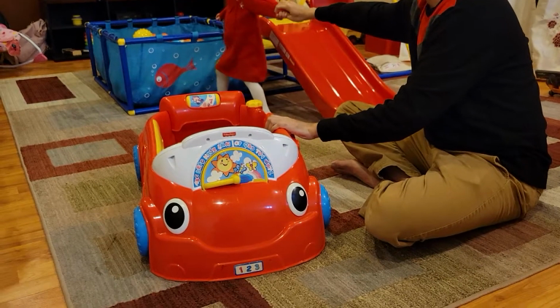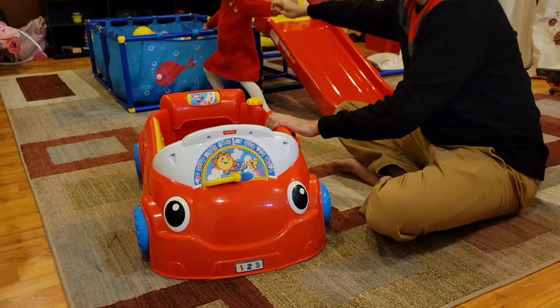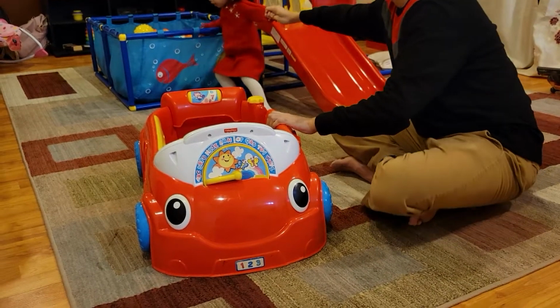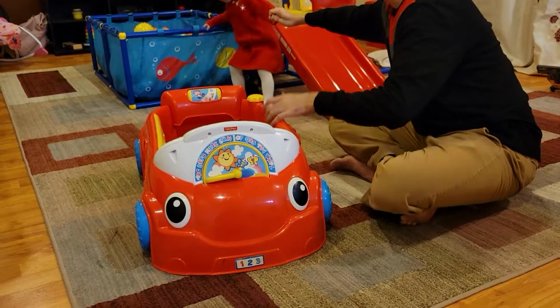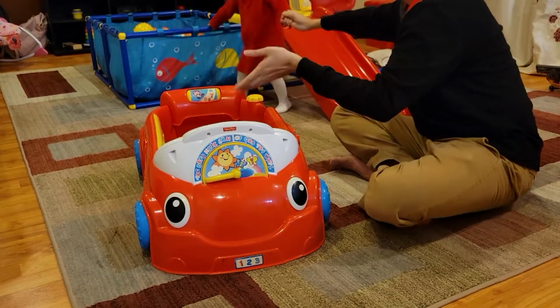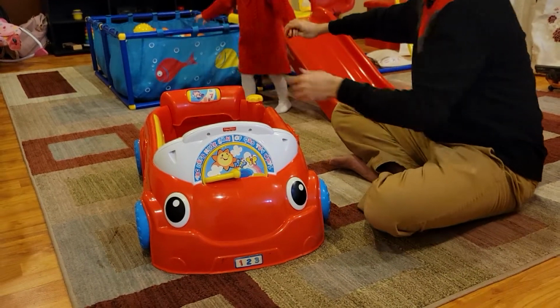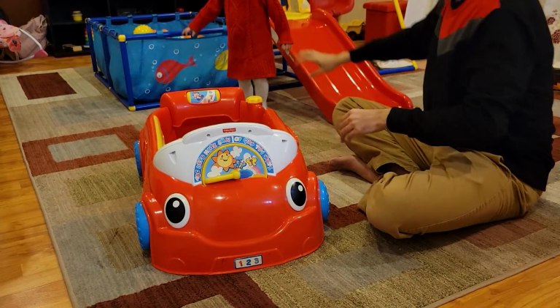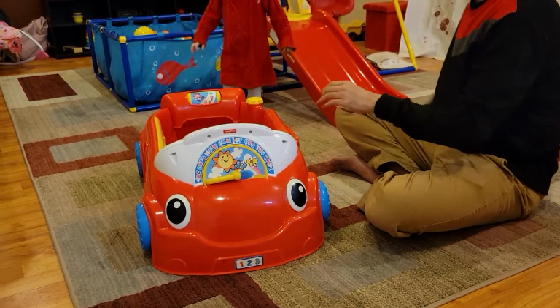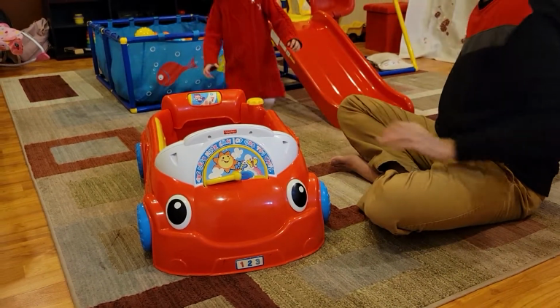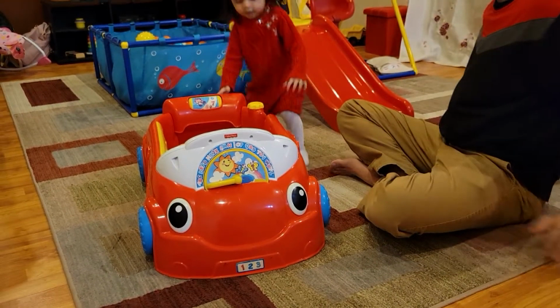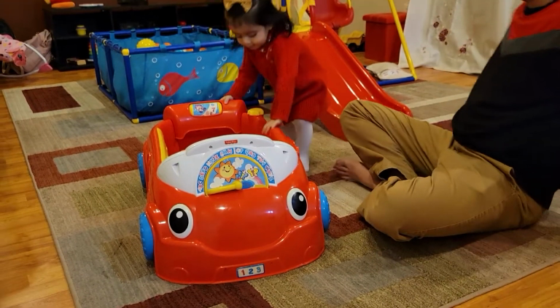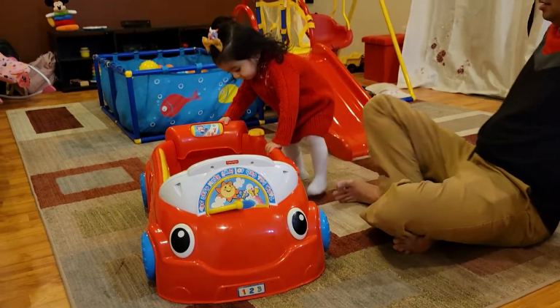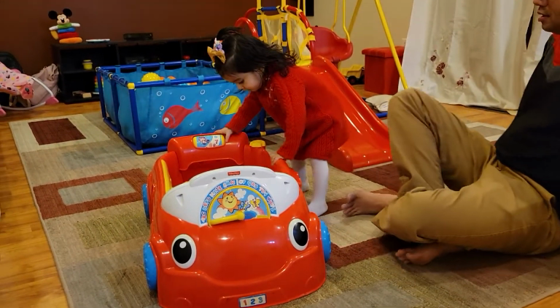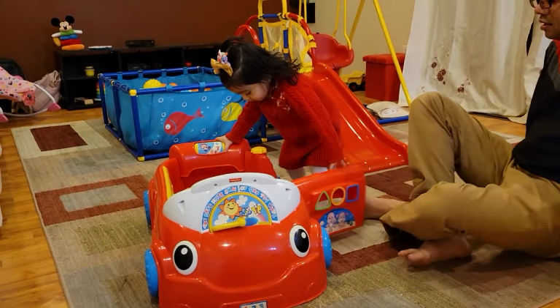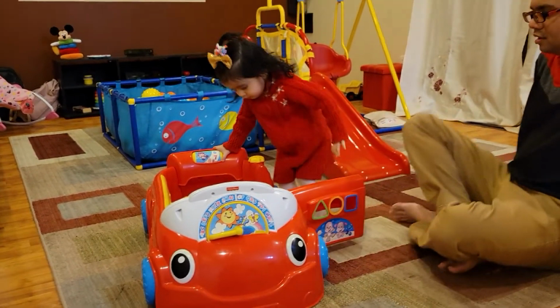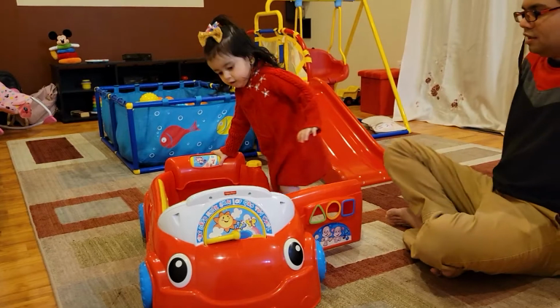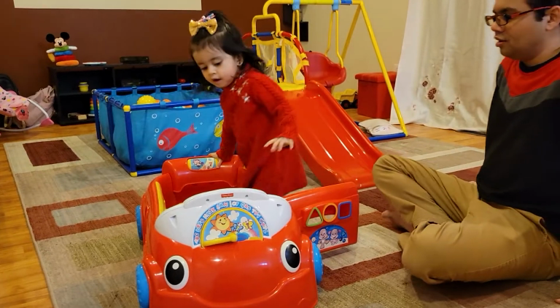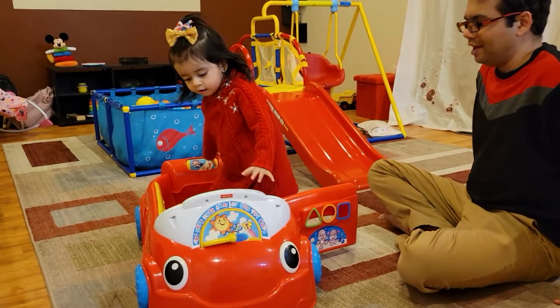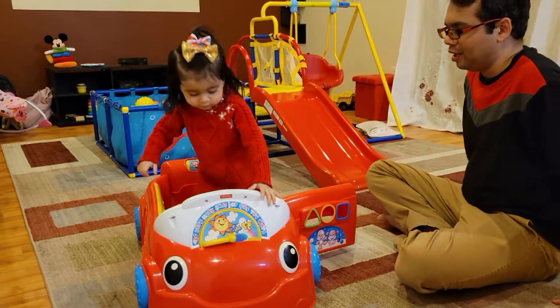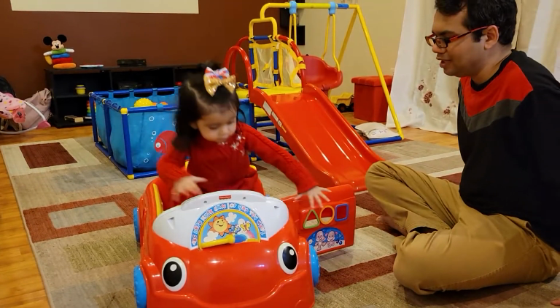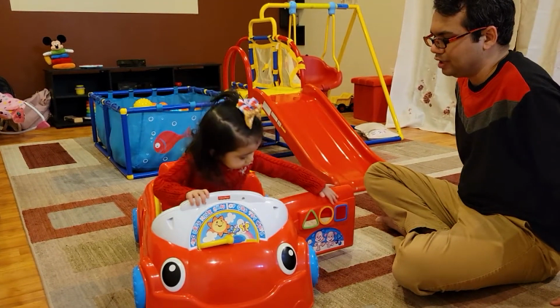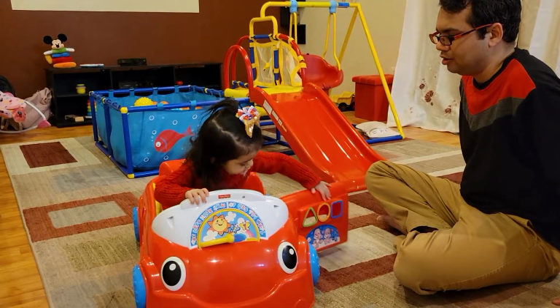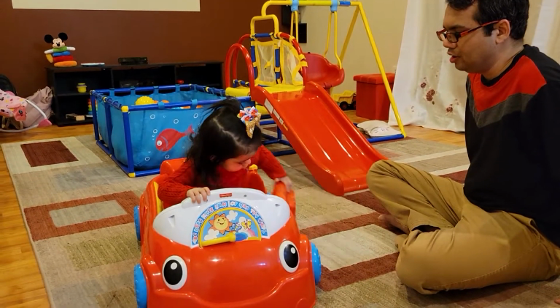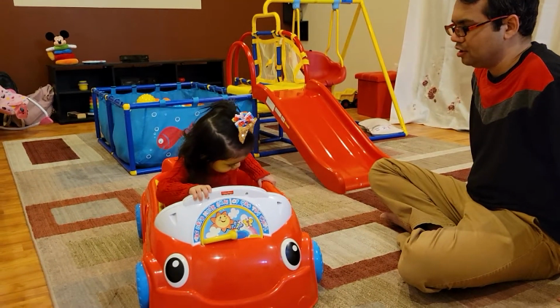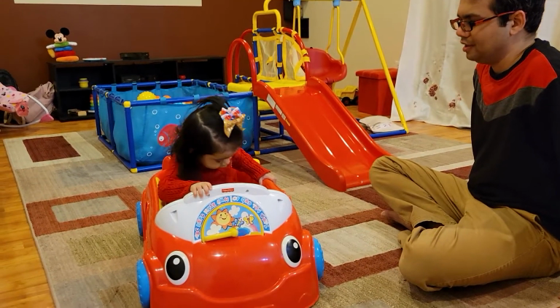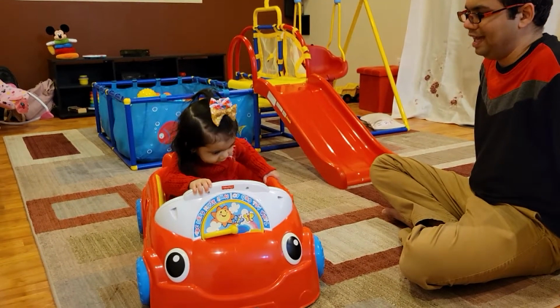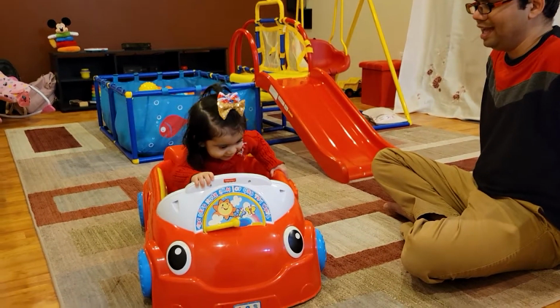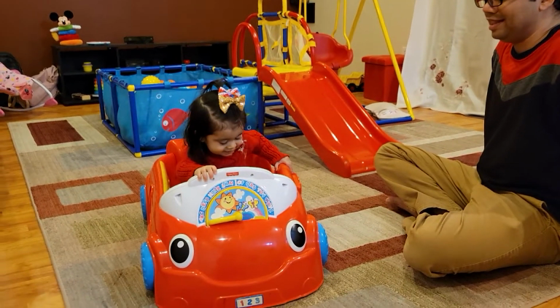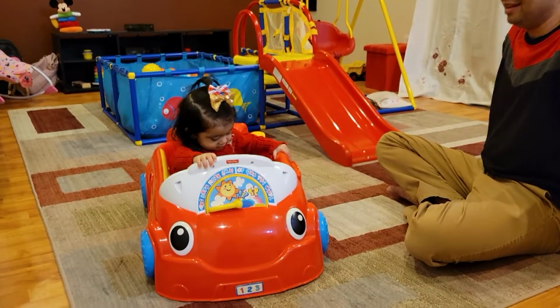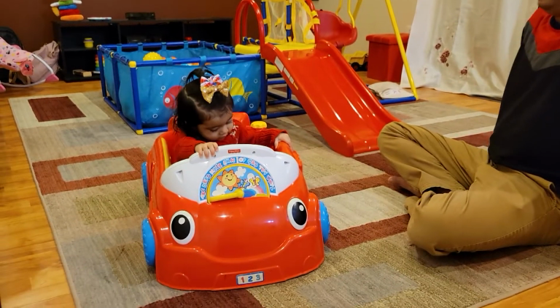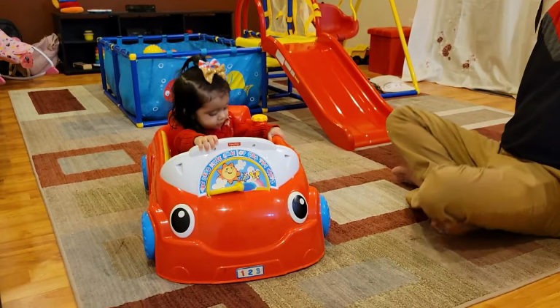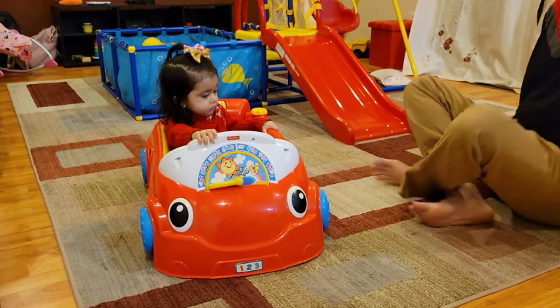Virti, can you please sit in the car? Can you please close the door? Yes, very good.